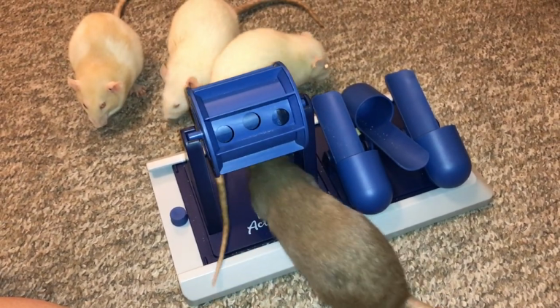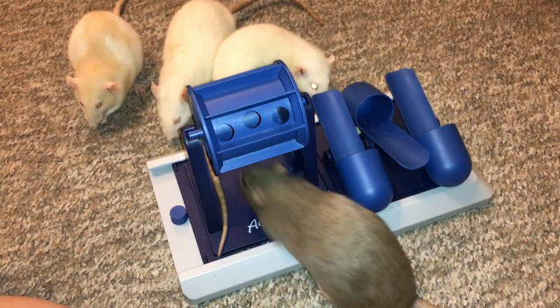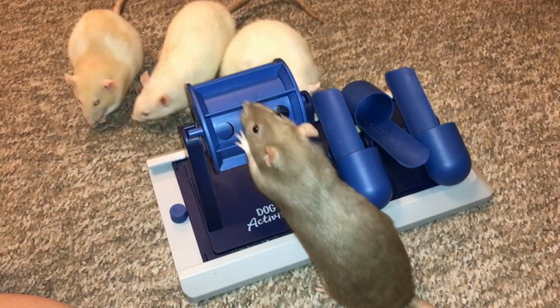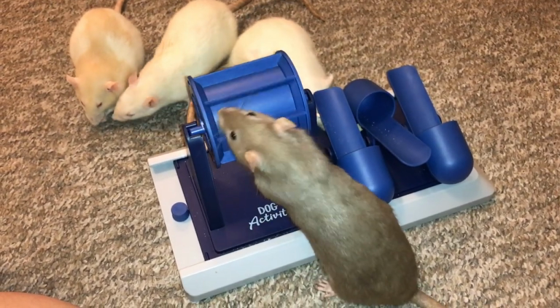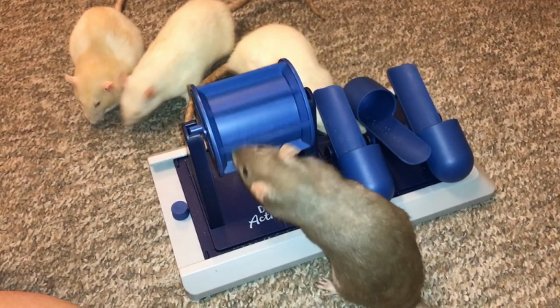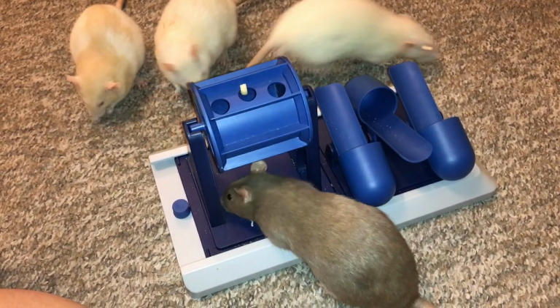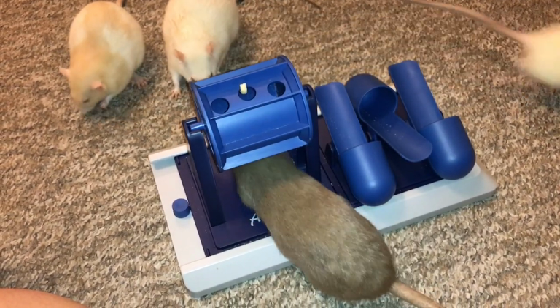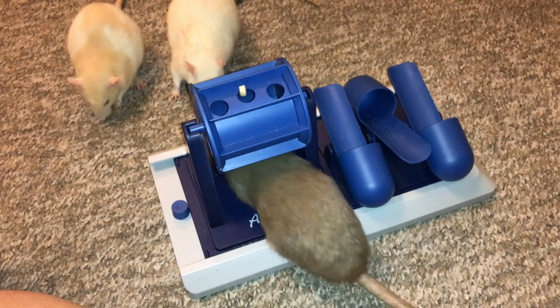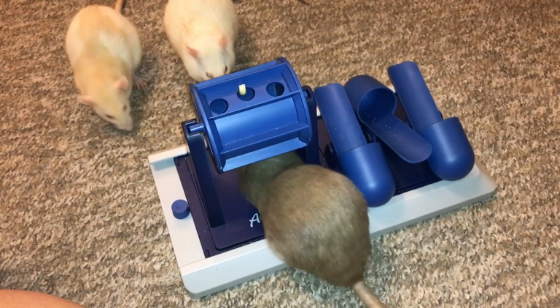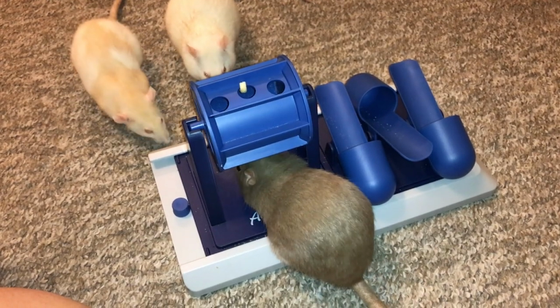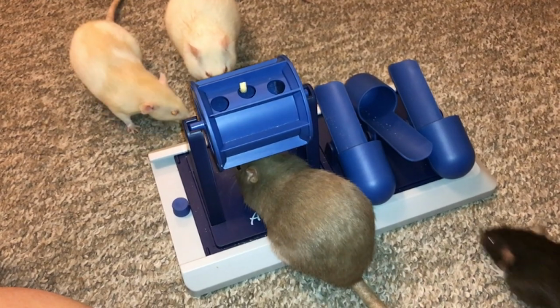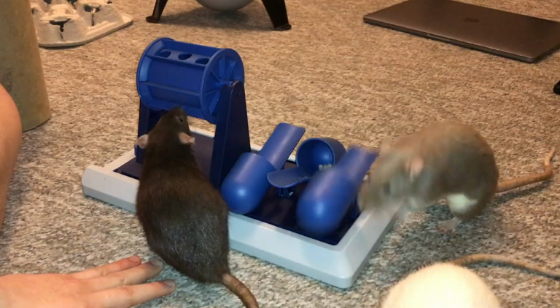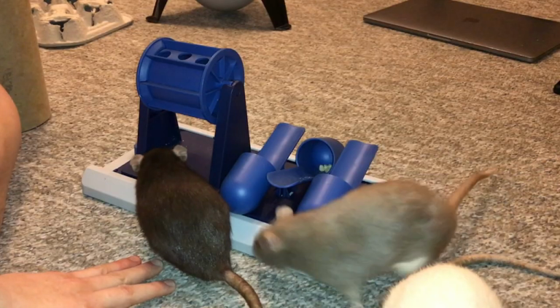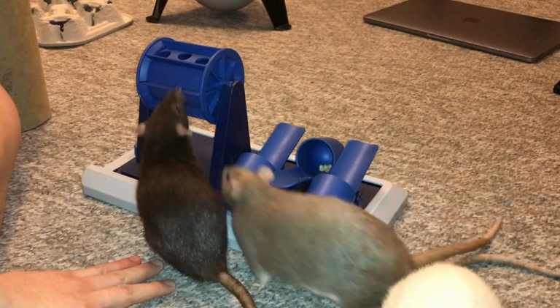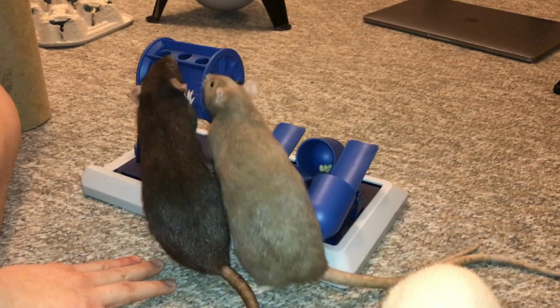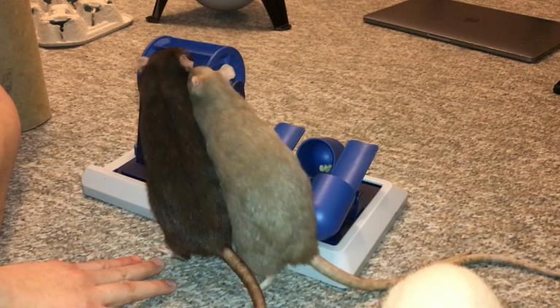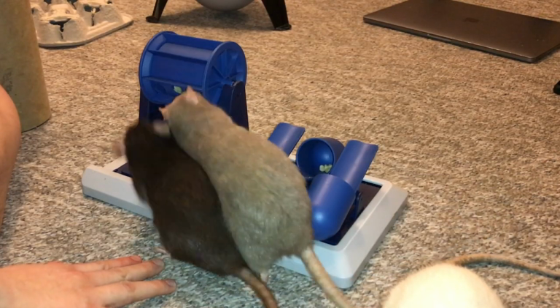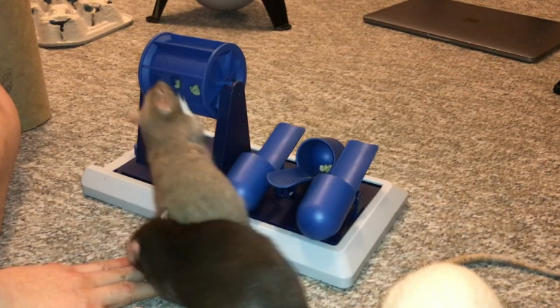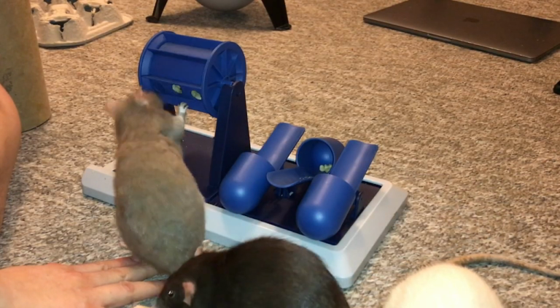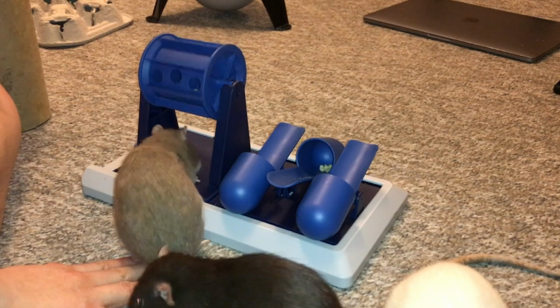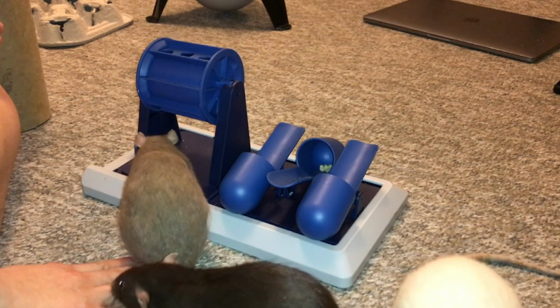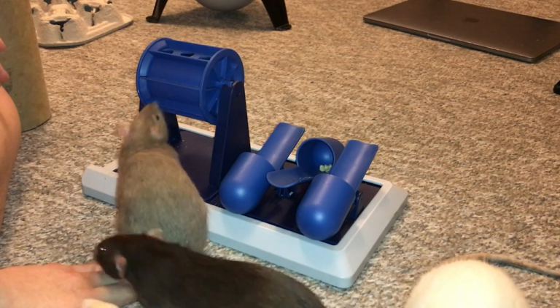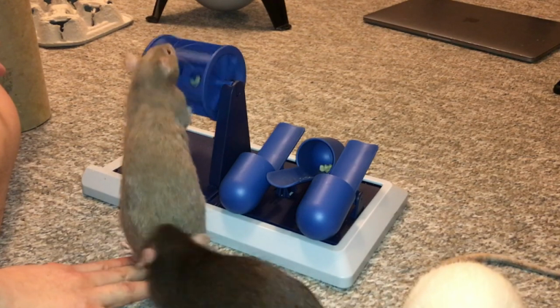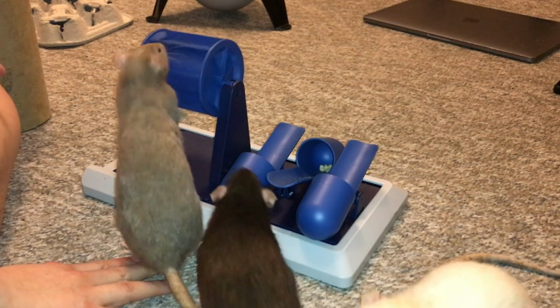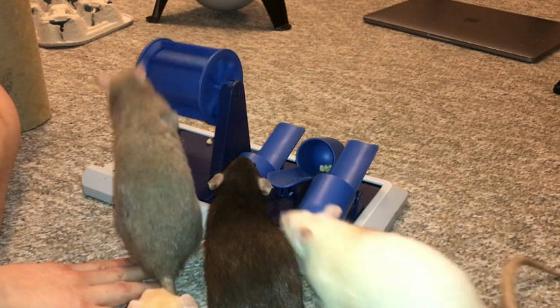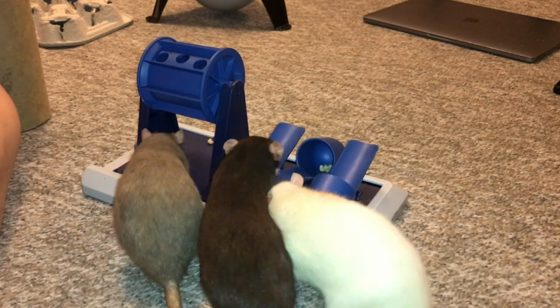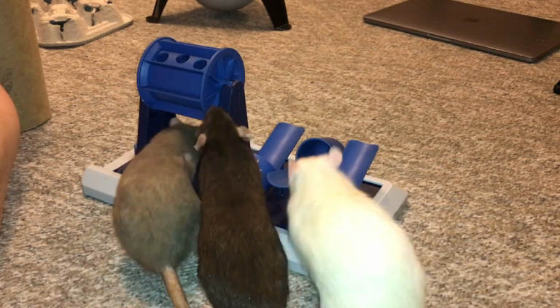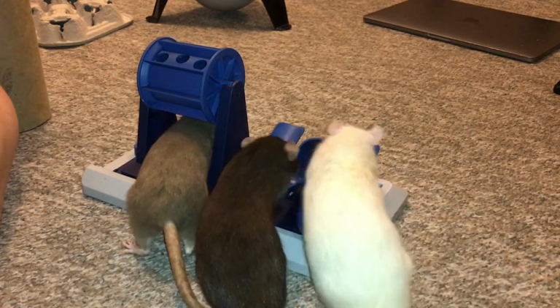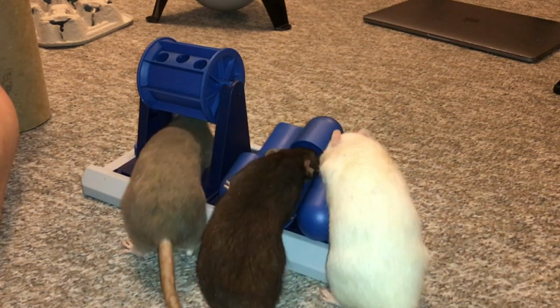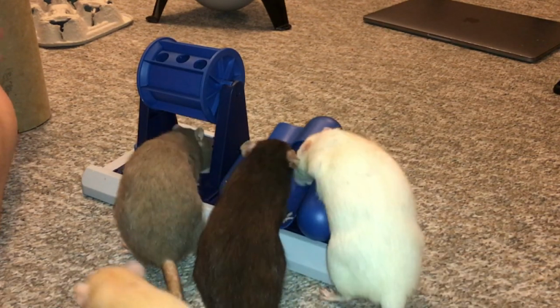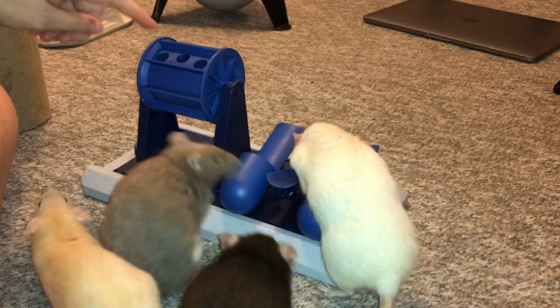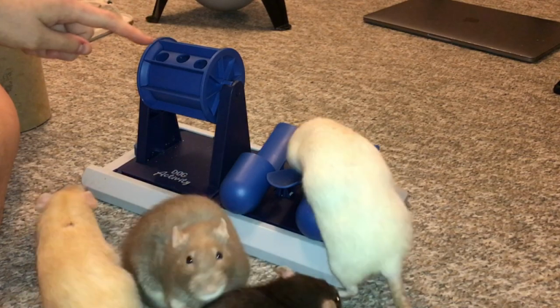I wanted to go ahead and review it, like always. So there are two main components to this toy that are very unique, and the main reasons I got it. The first one you can see Bean using, which is this little tumbler thing.